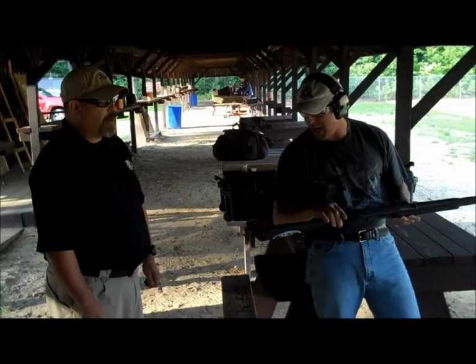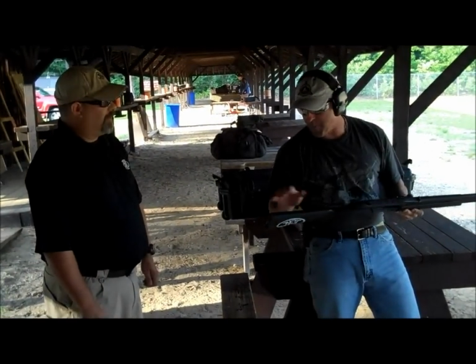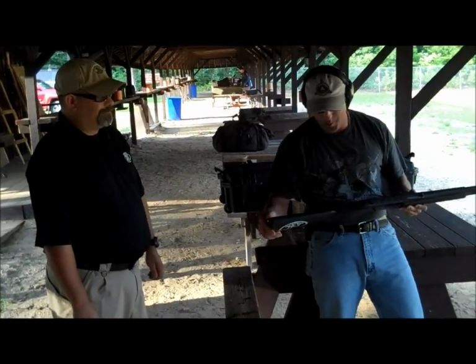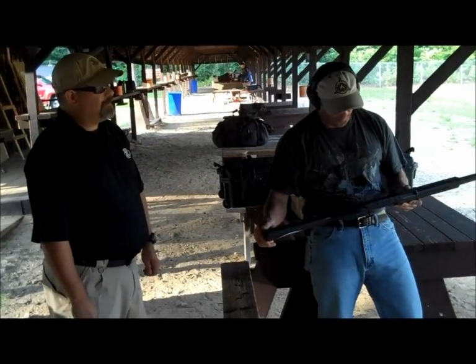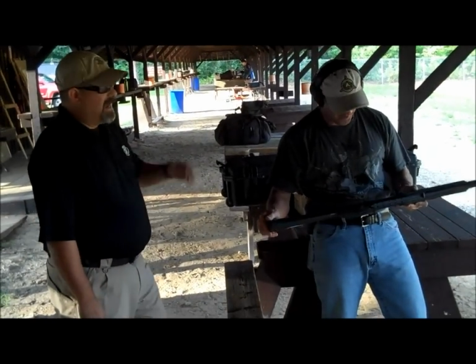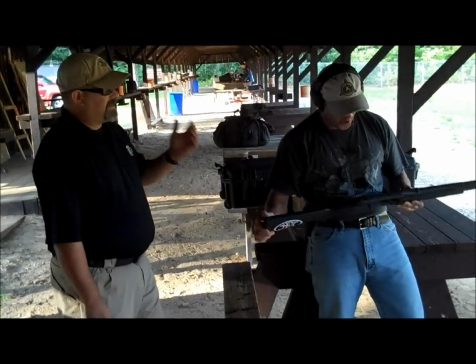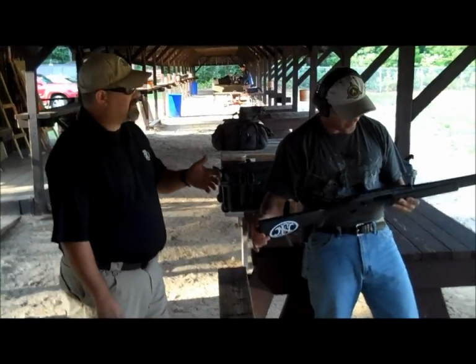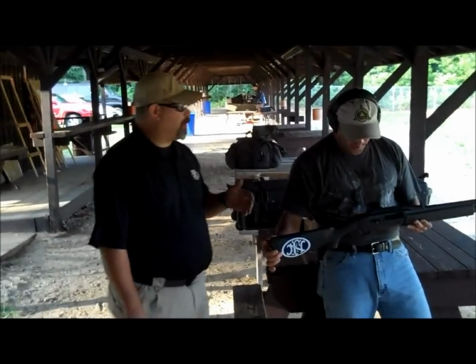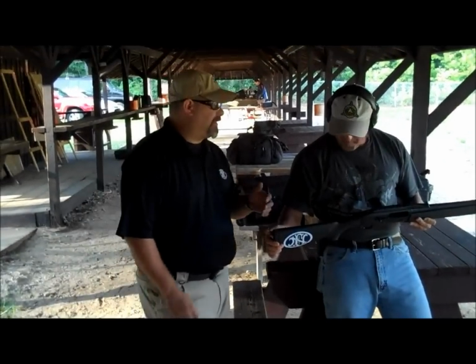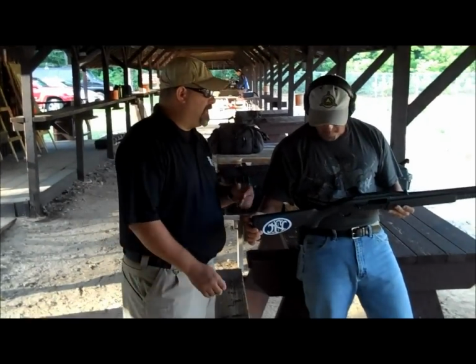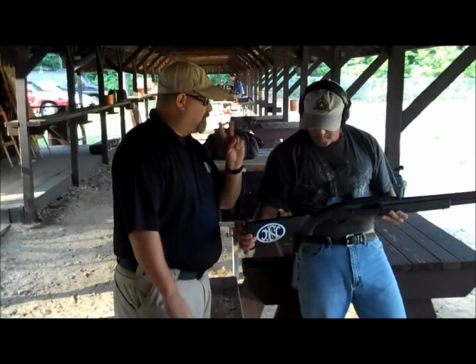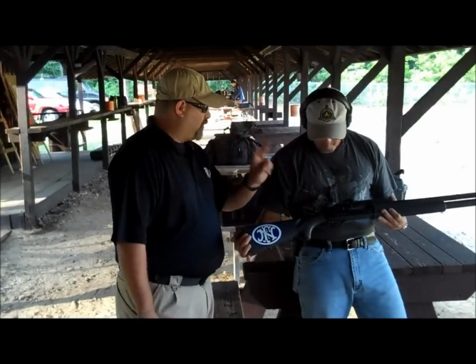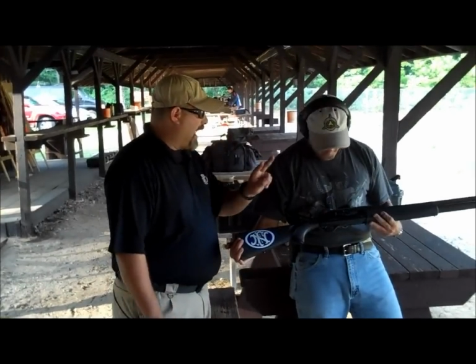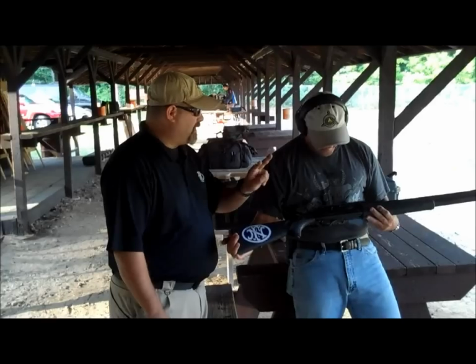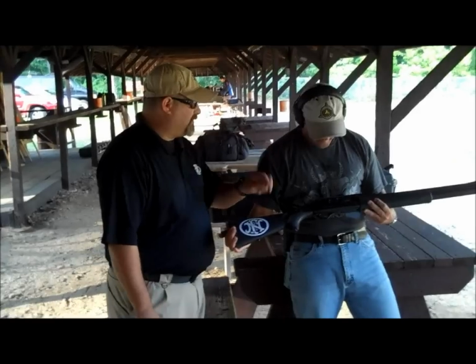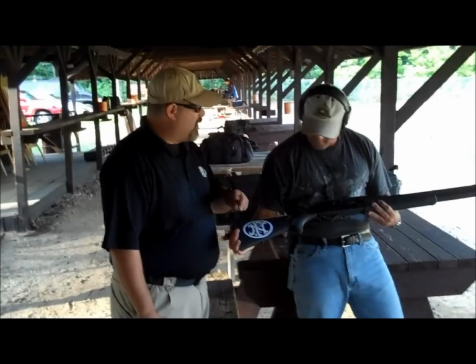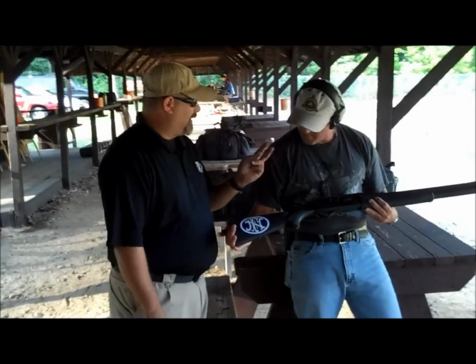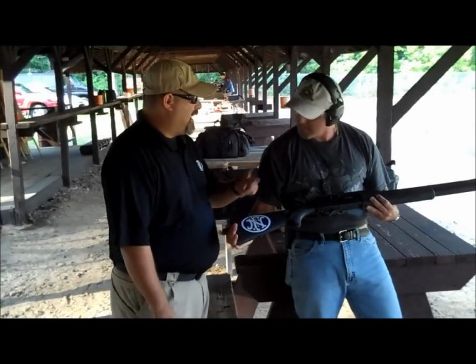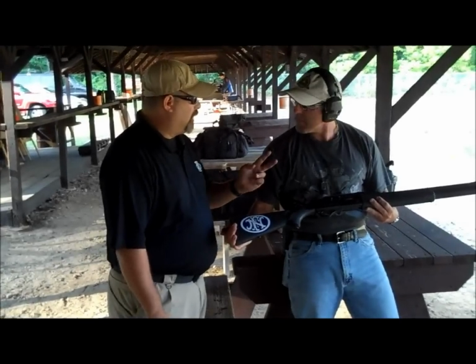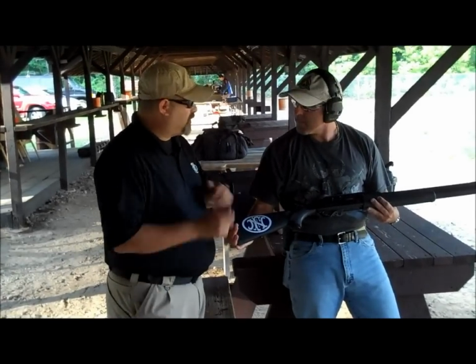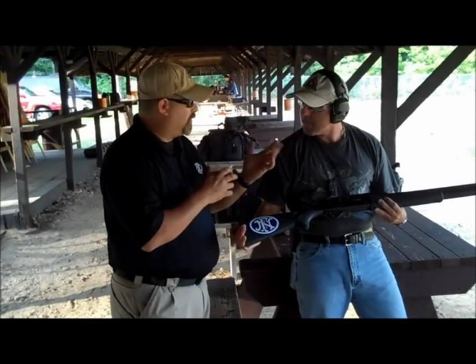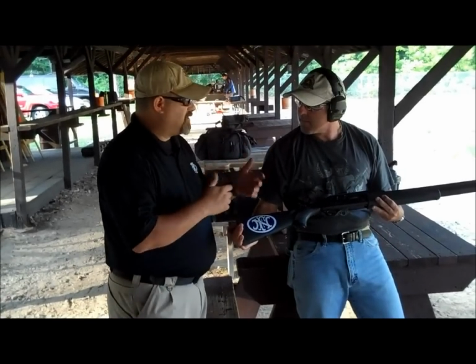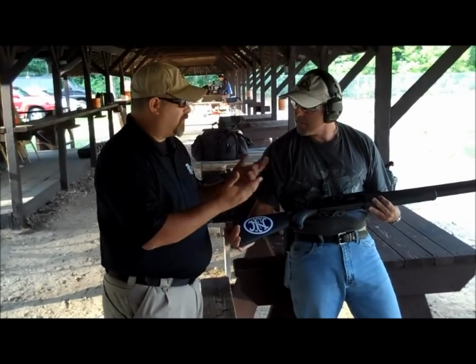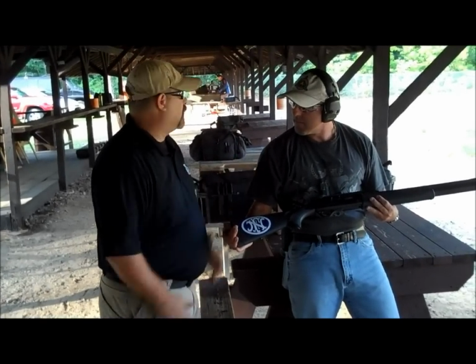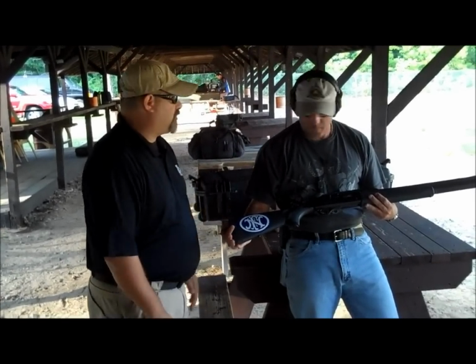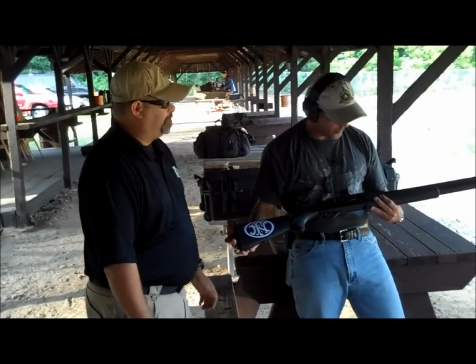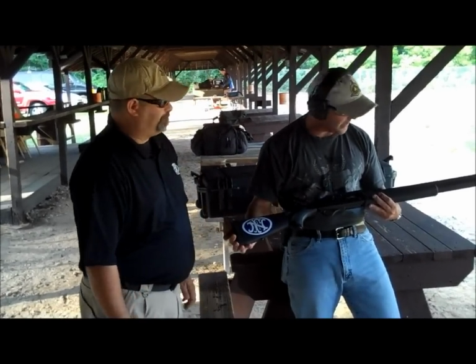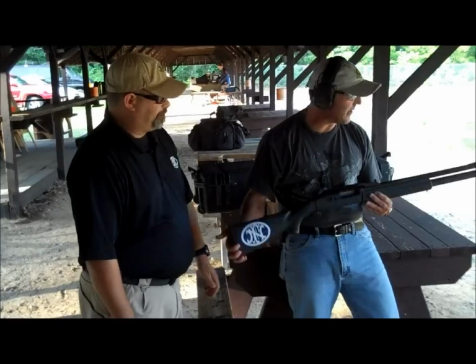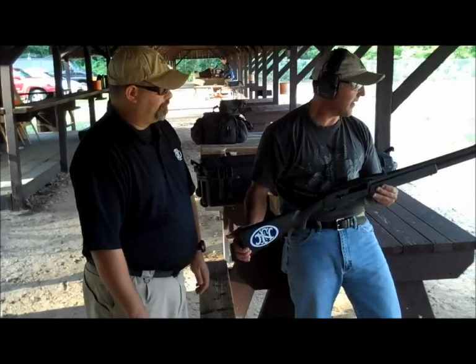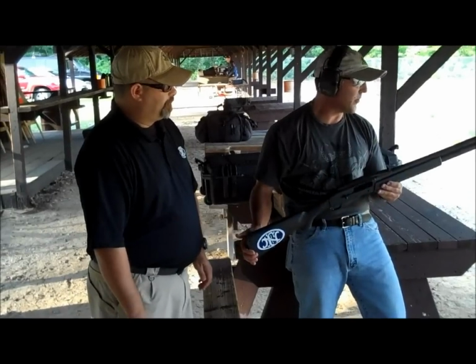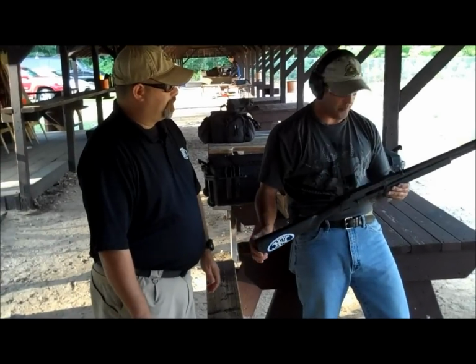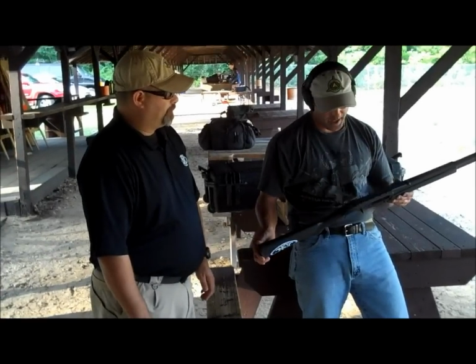Absolutely perfect. It's a gas-operated gun that comes with two gas pistons for light and heavy loads. You can interchange them for whatever loads you shoot. Fantastic. That is really, really nice.